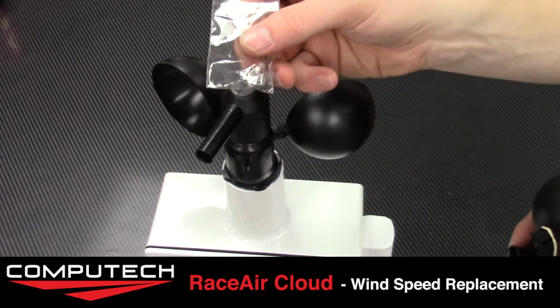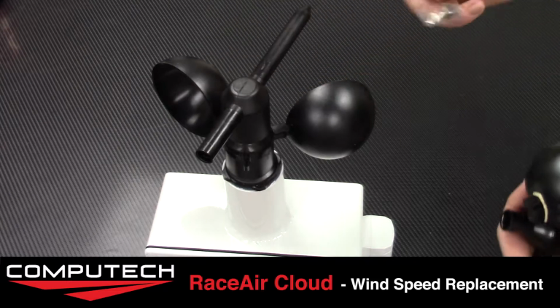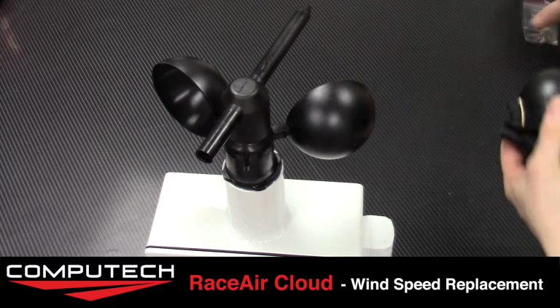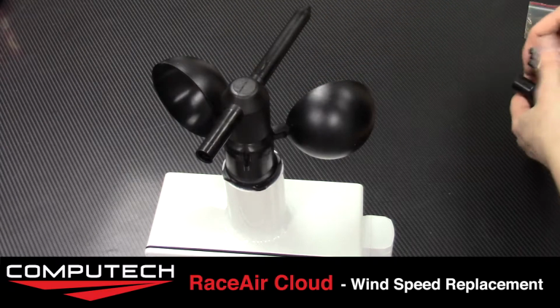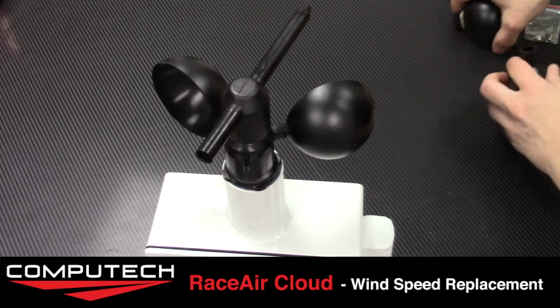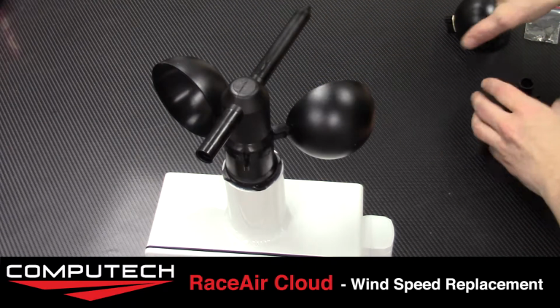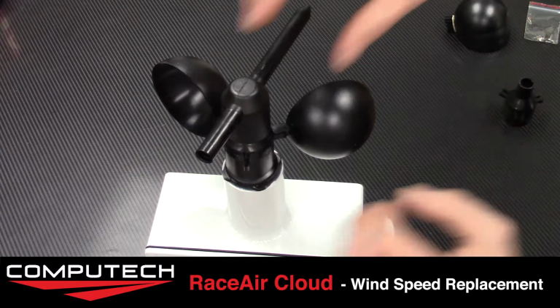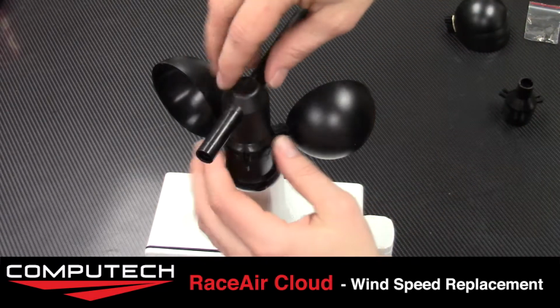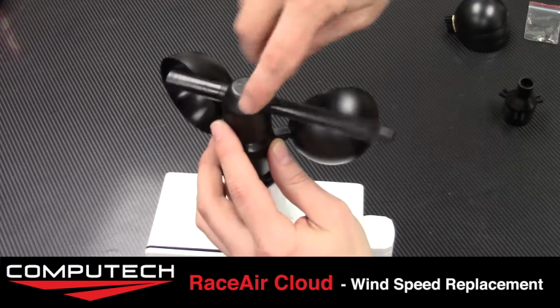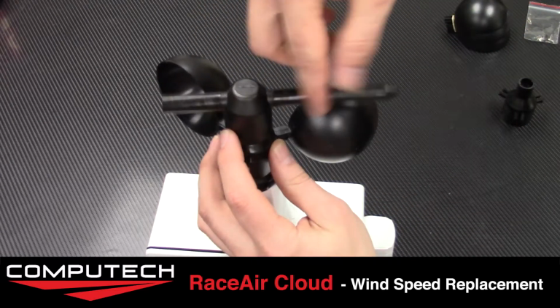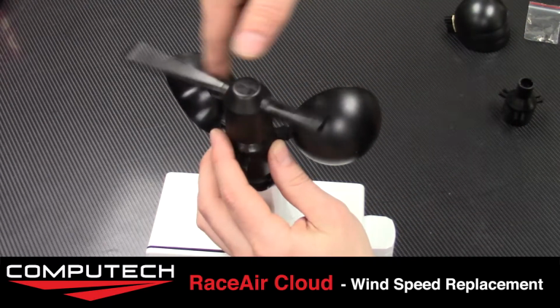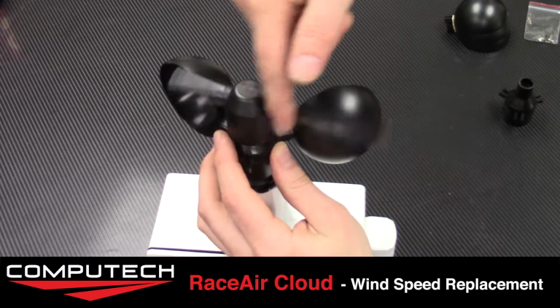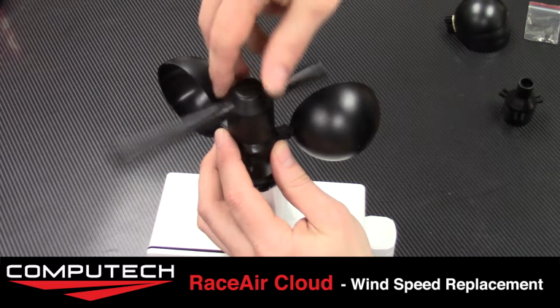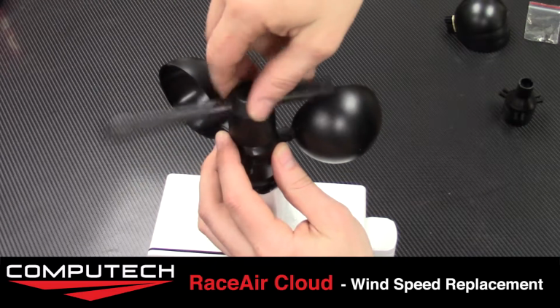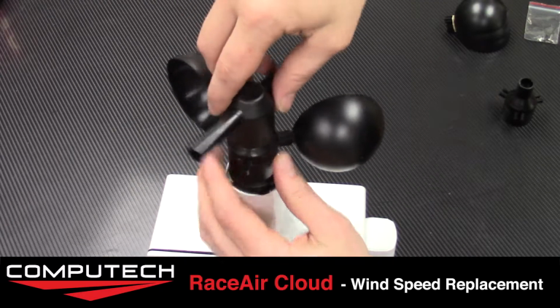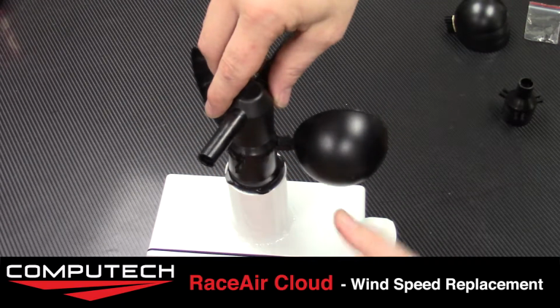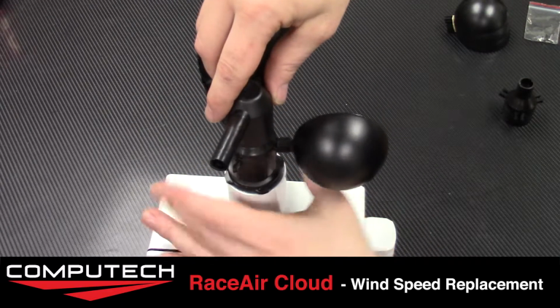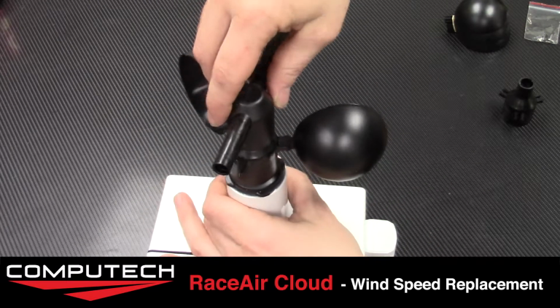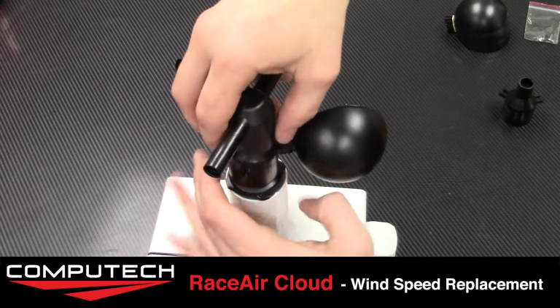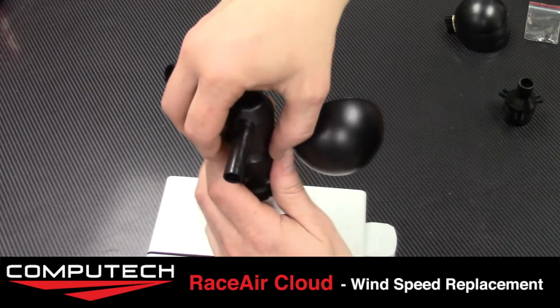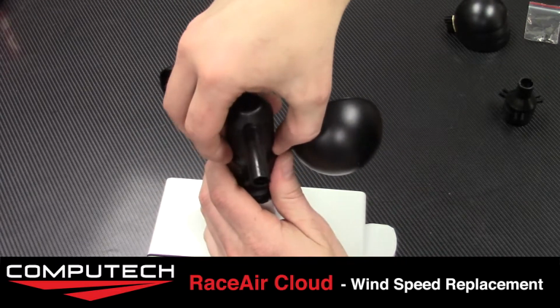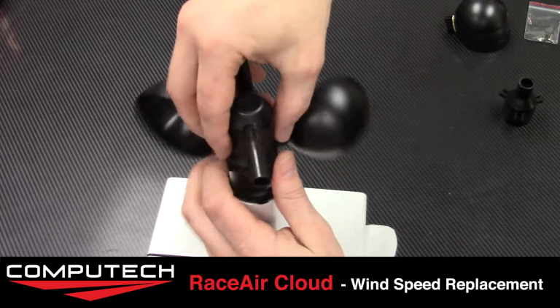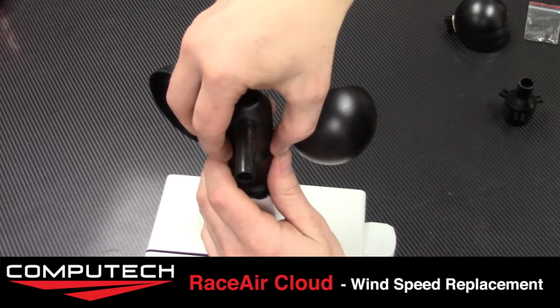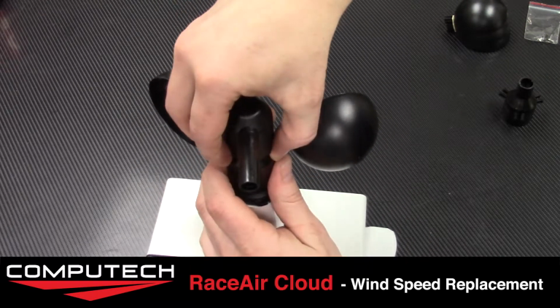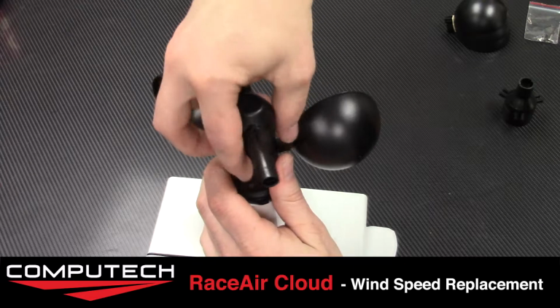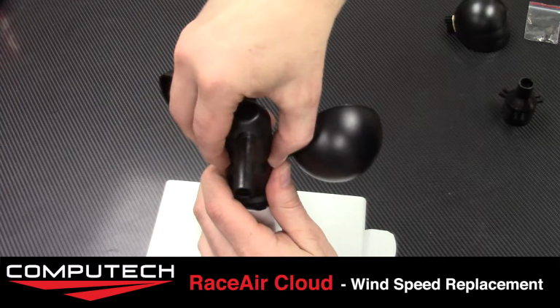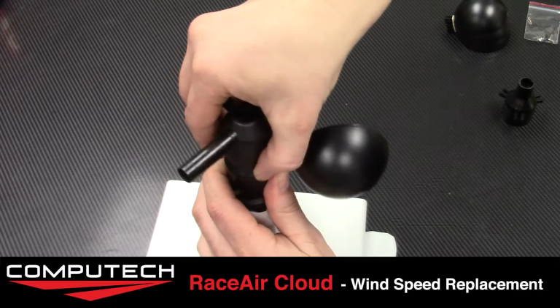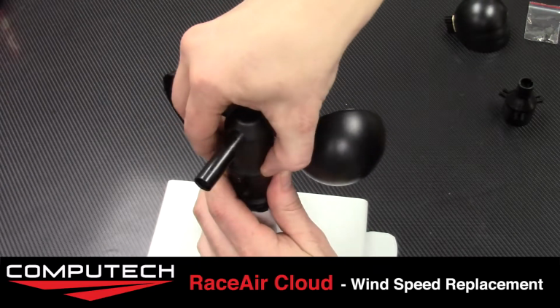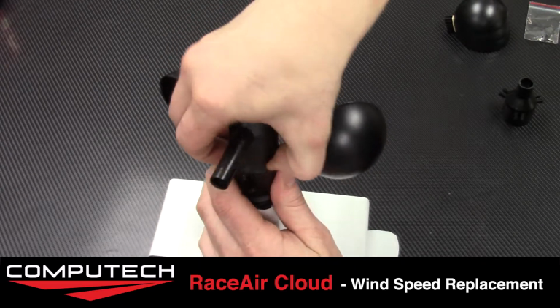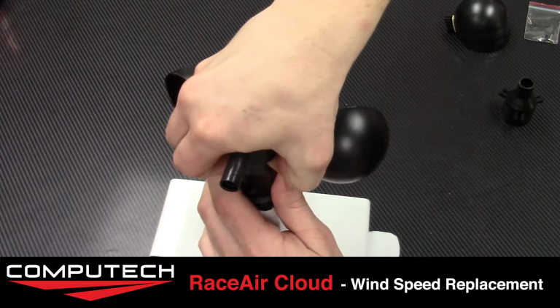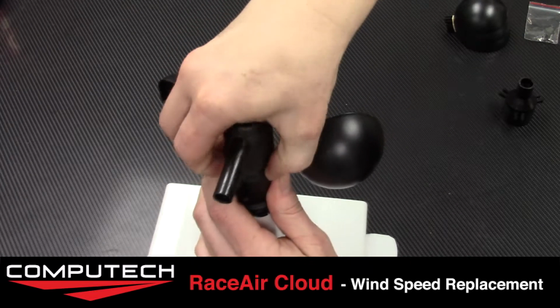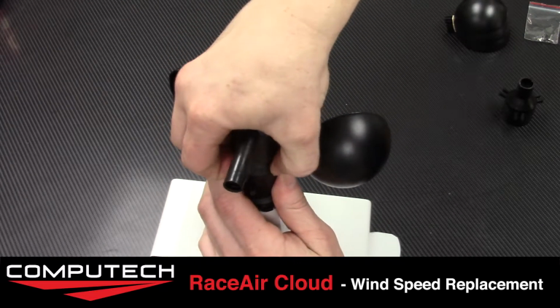The first step is to take the top wind direction piece off. Grab the bottom where the wind cups are and gently yet firmly pull upwards. When you do that and give it a little tug, it'll pop right out.